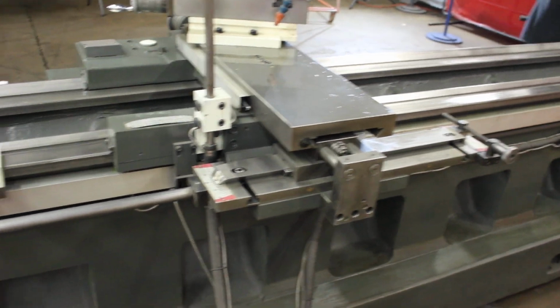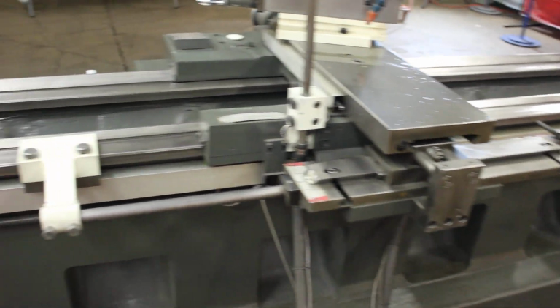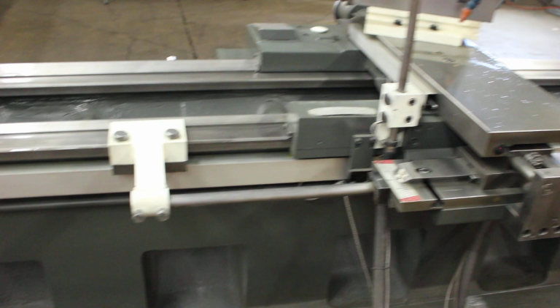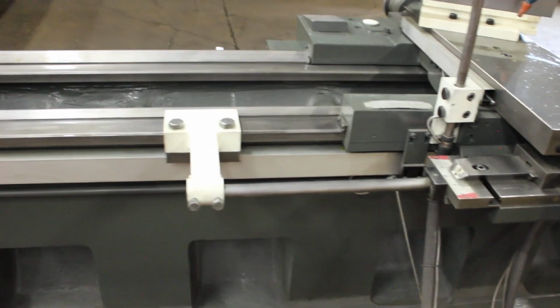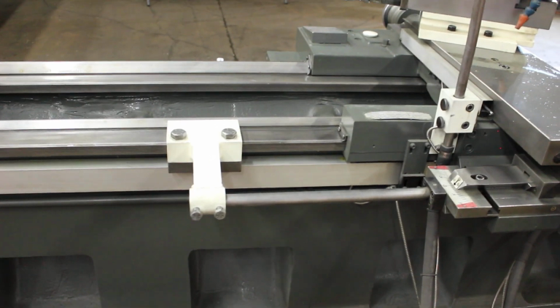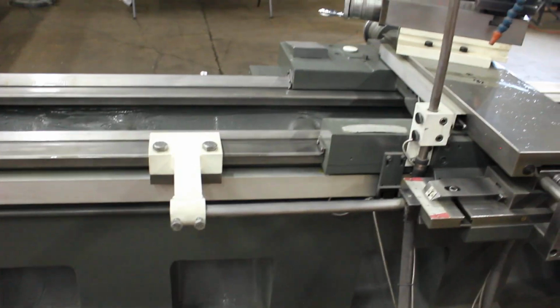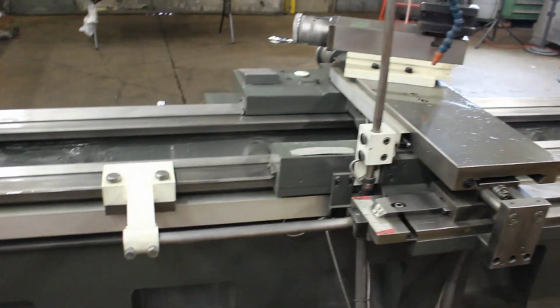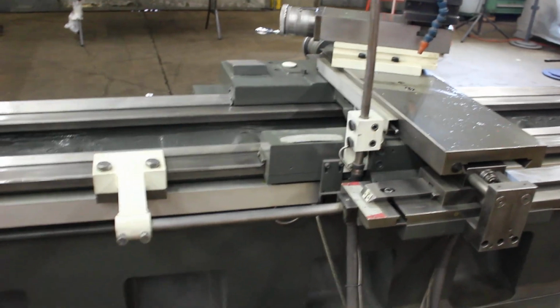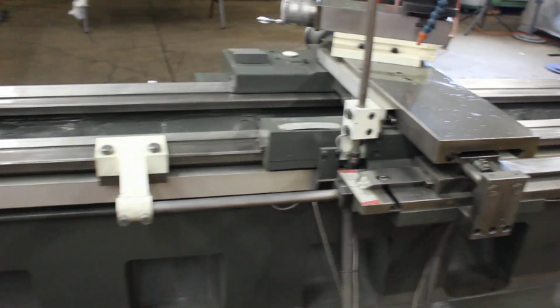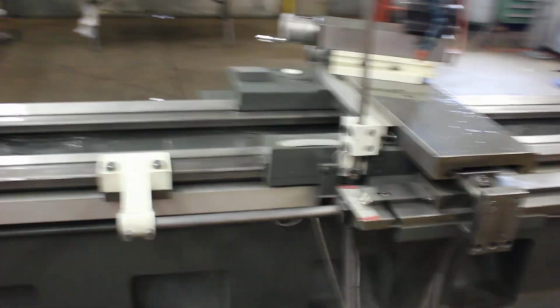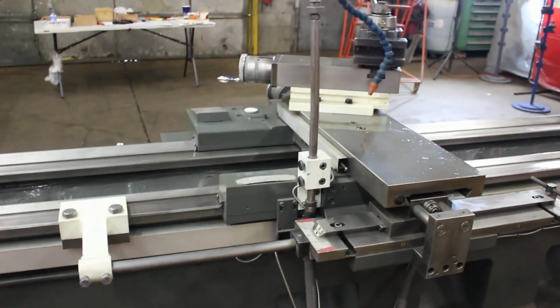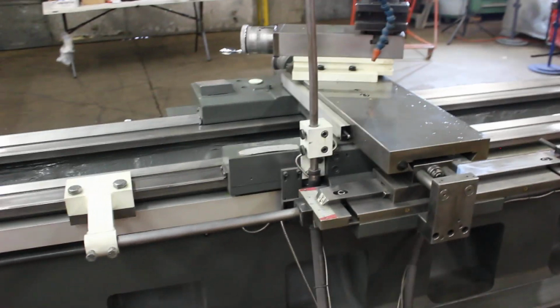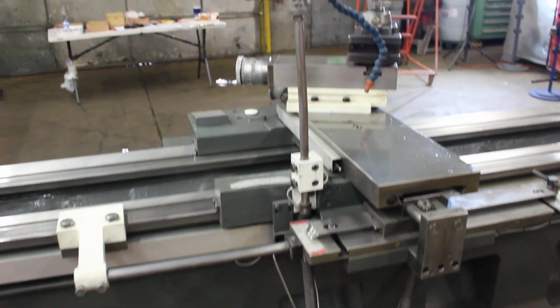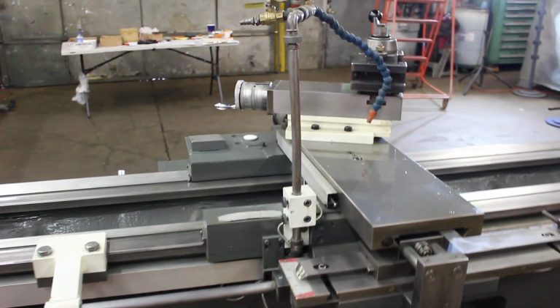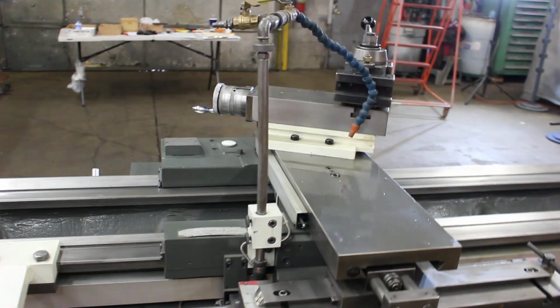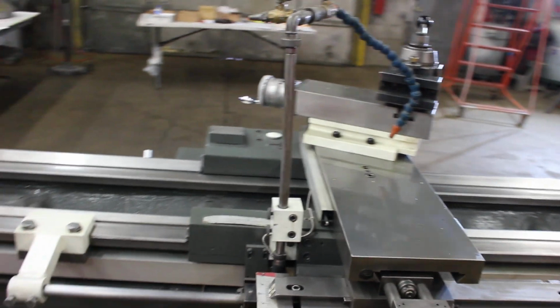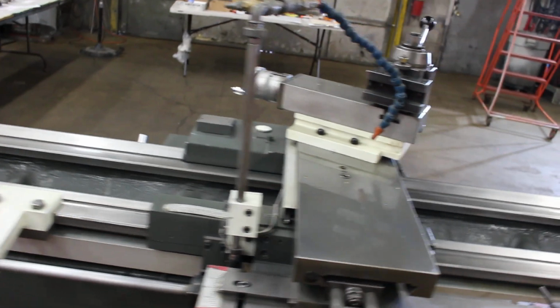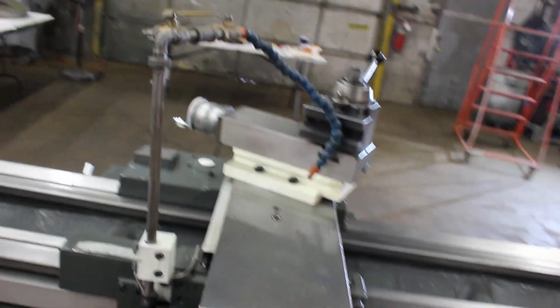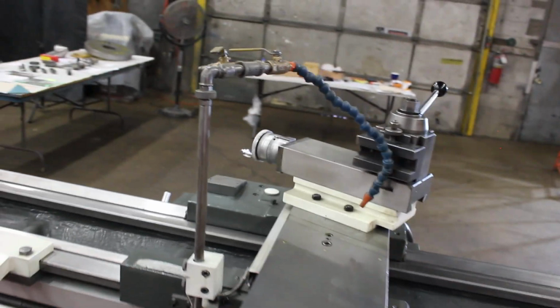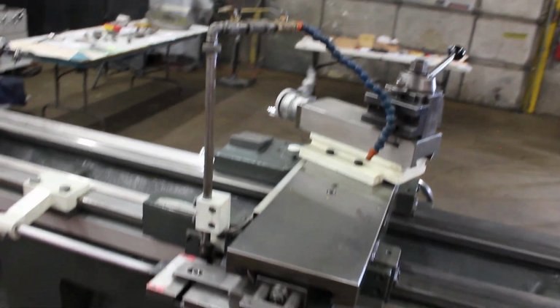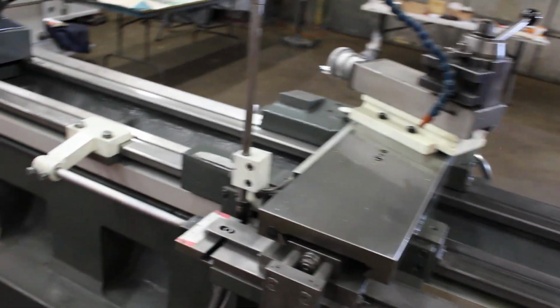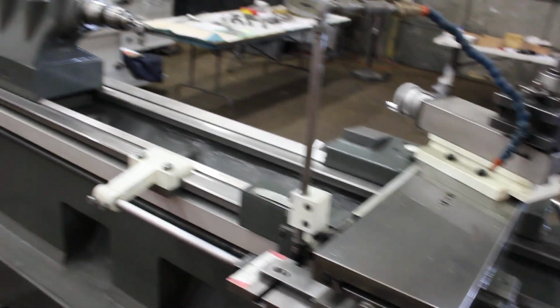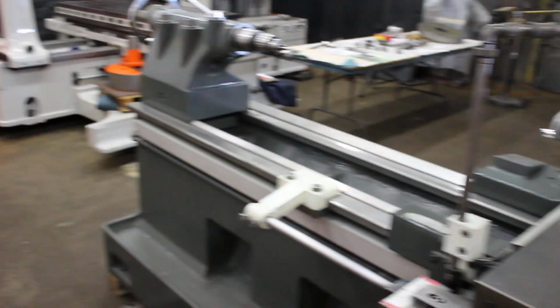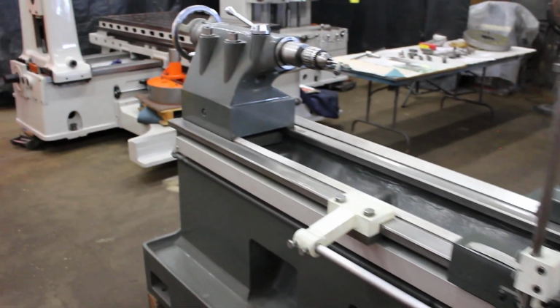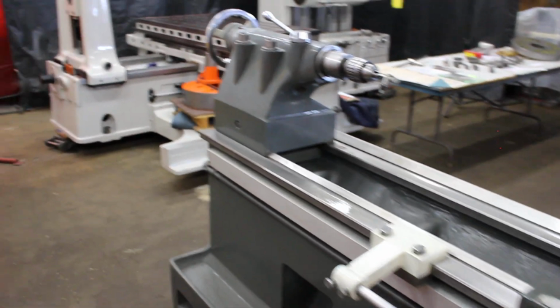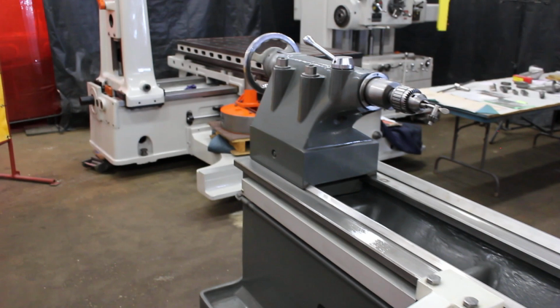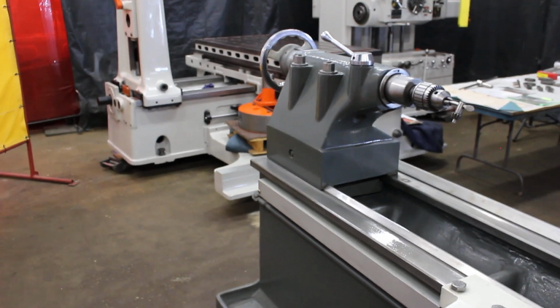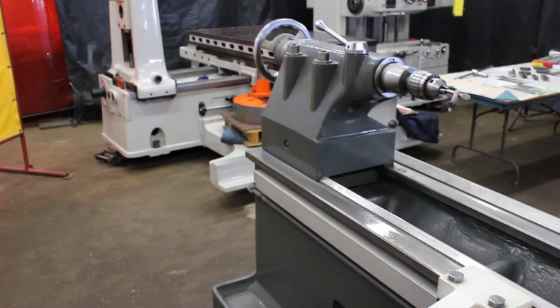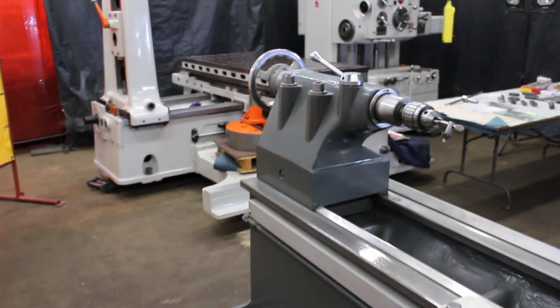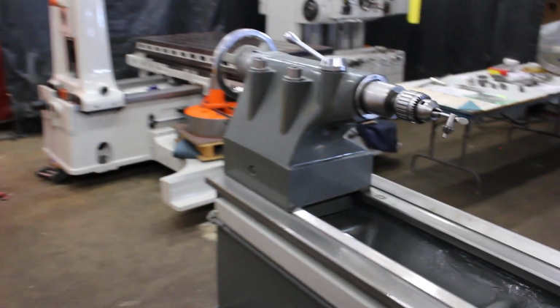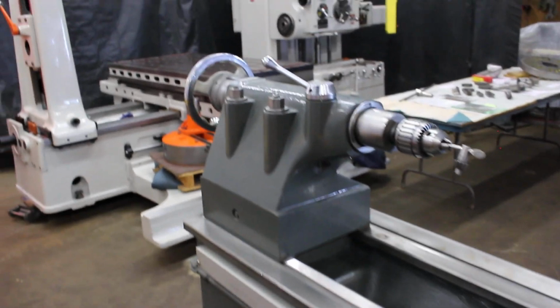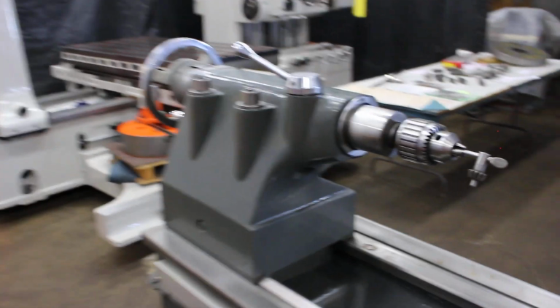Steady rest — speaking of steady rest, one can be added from something like a Kingston HD 26 or similar, price upon request. The base would need to be slightly modified. Real nice heavy-pattern tailstock with the number 5 Morse taper.